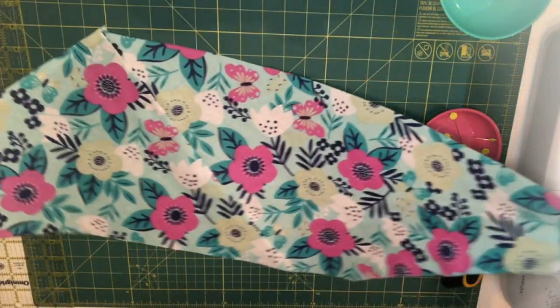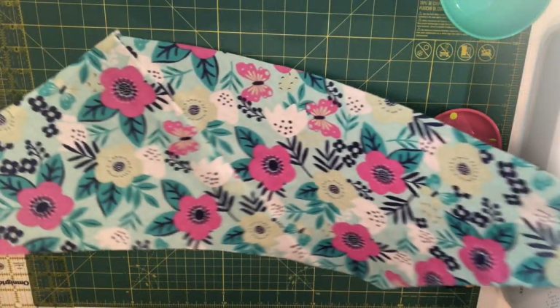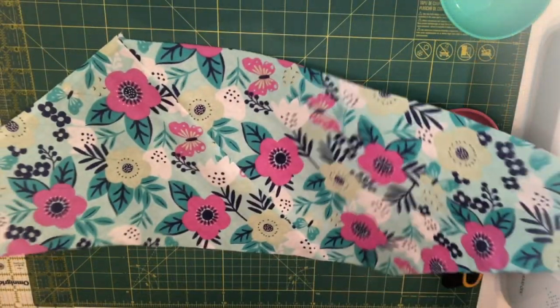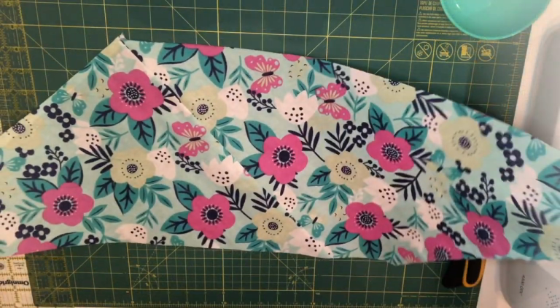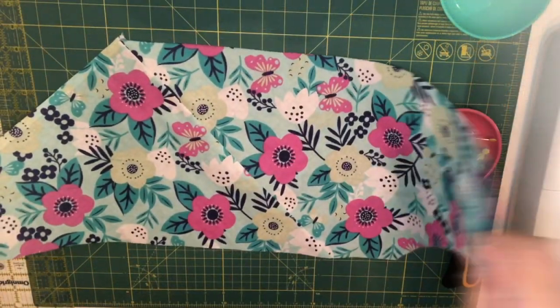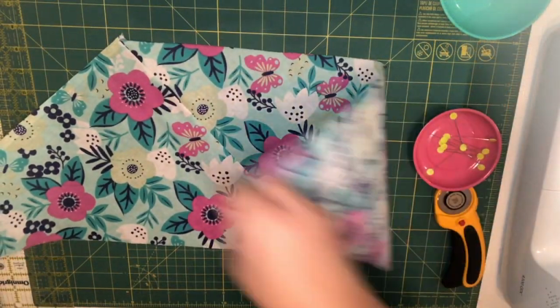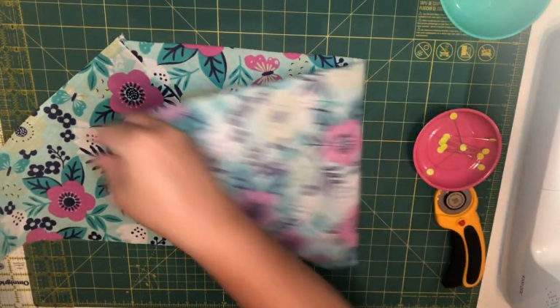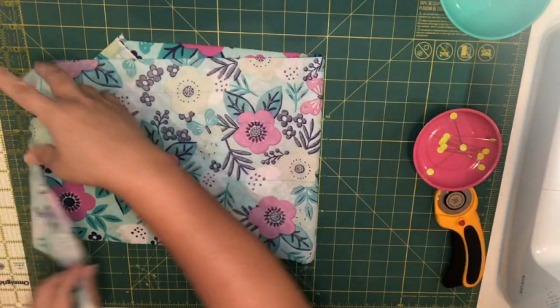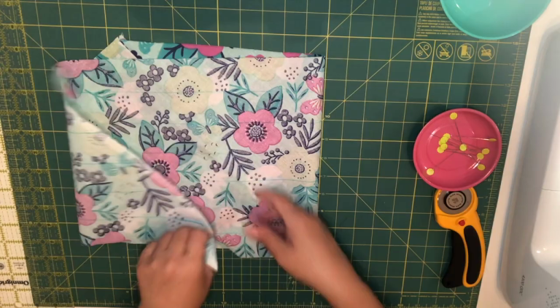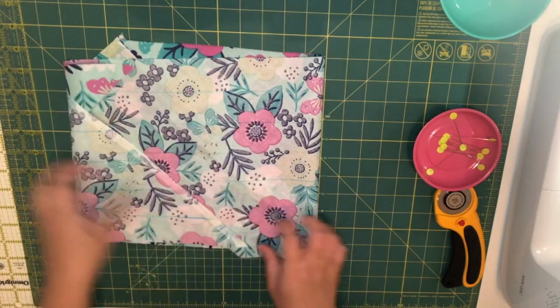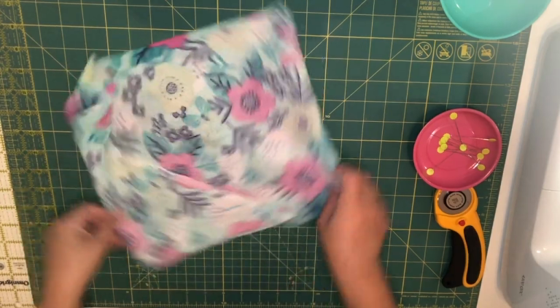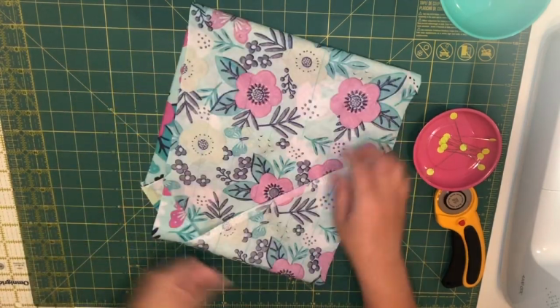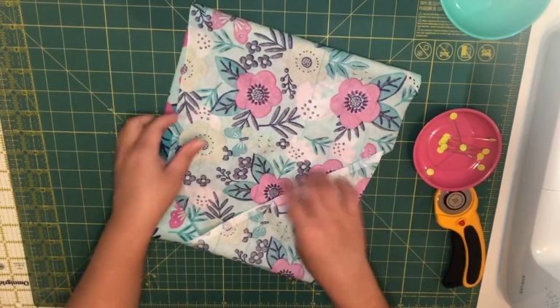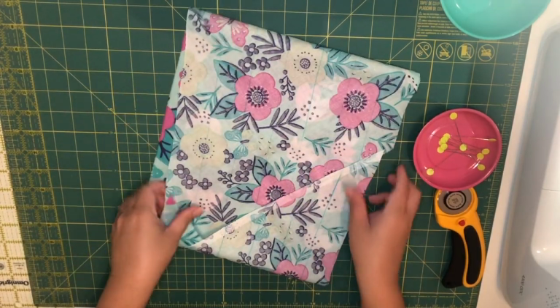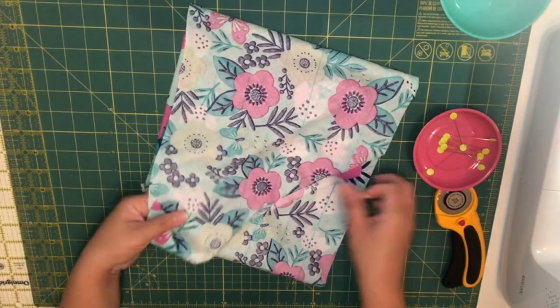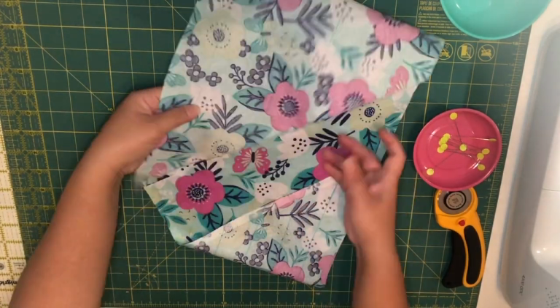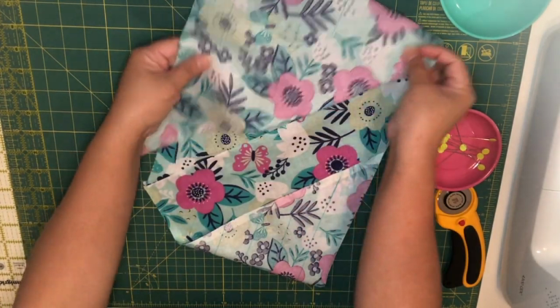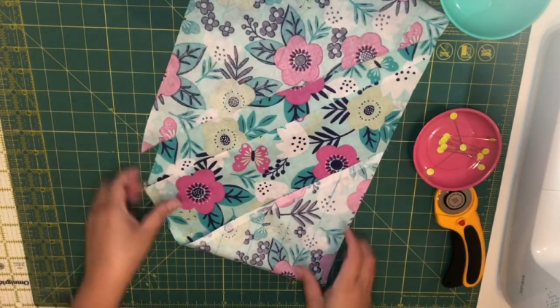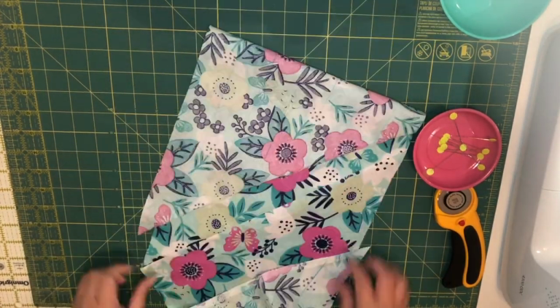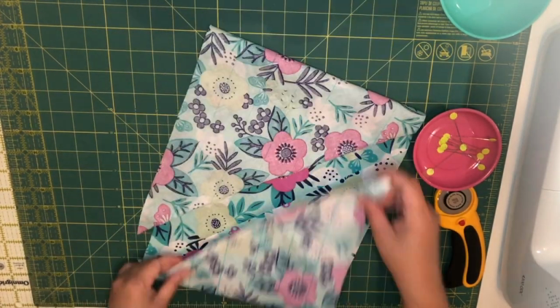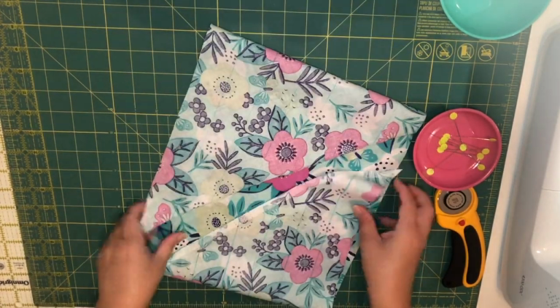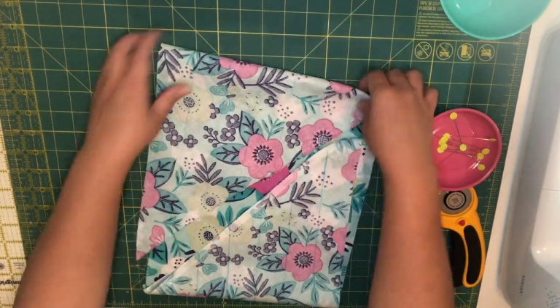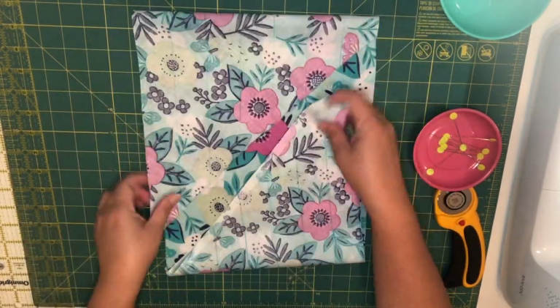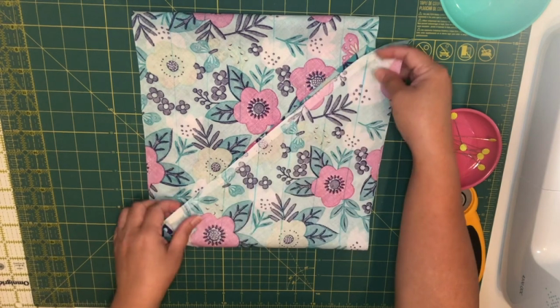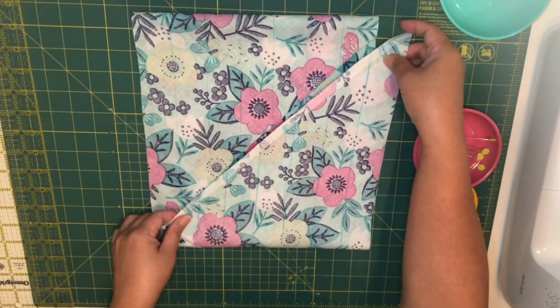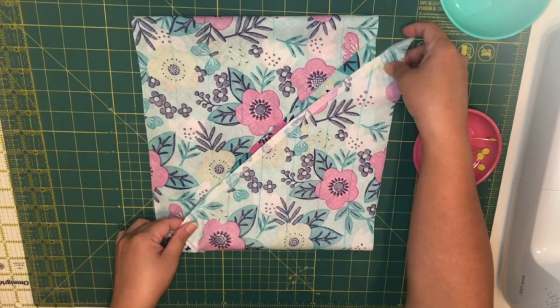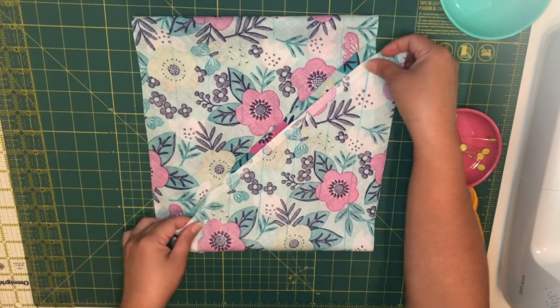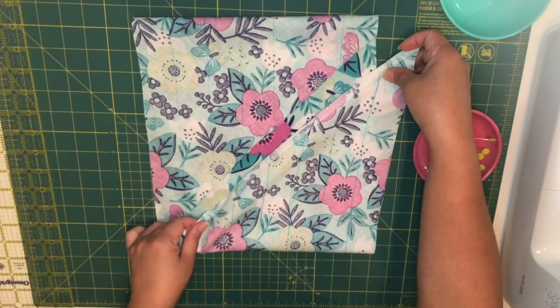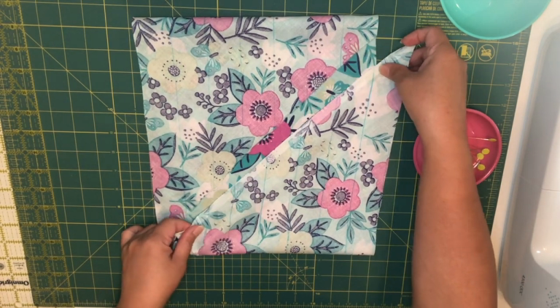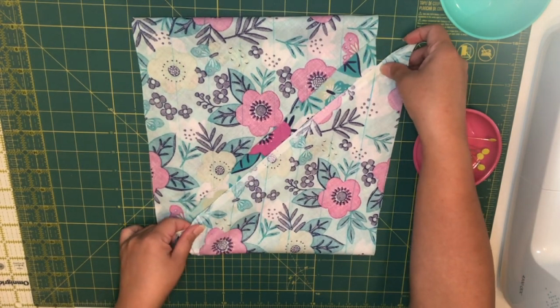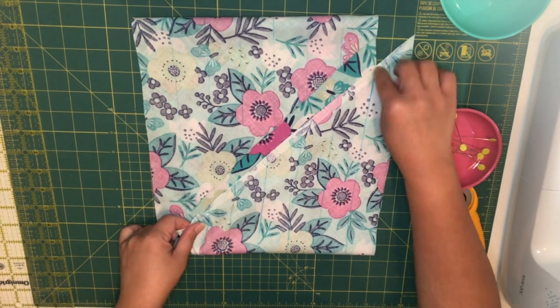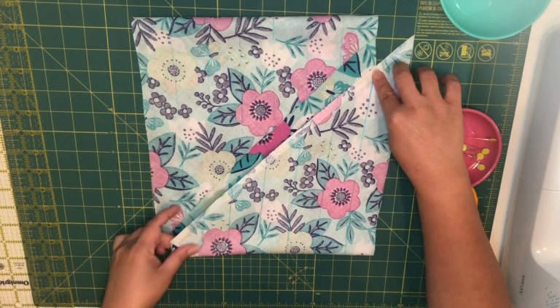Lay the fabric down, right side up. Fold the fabric halfway on each side and fold it in an offset way. See how I'm lining up the line in the fabric, leaving one tail on each side.